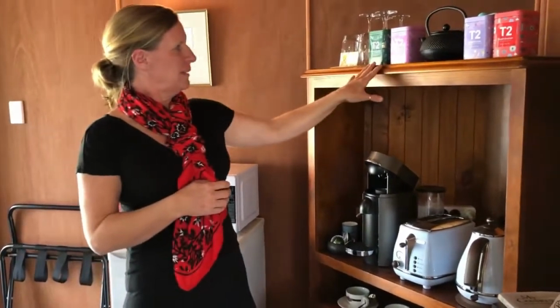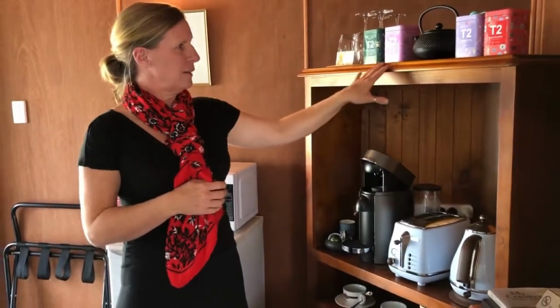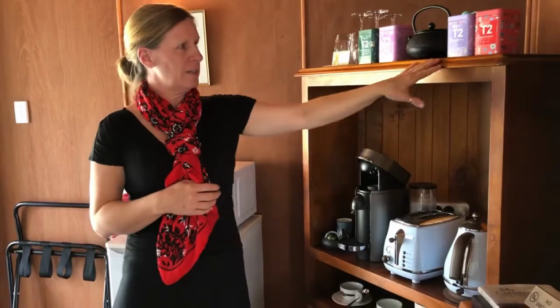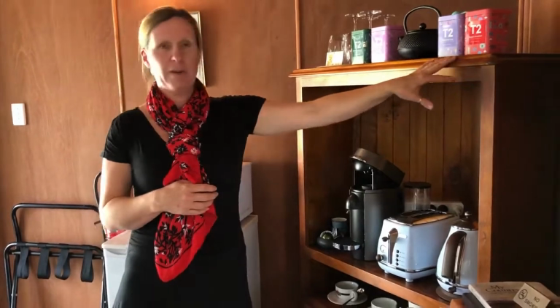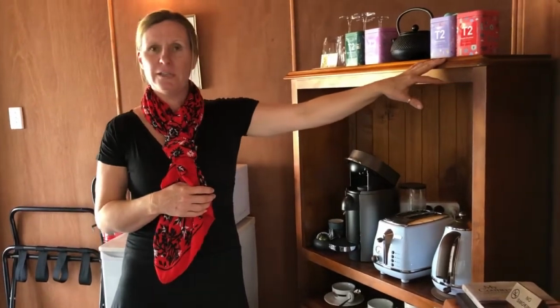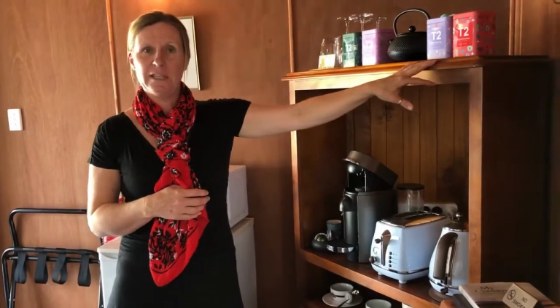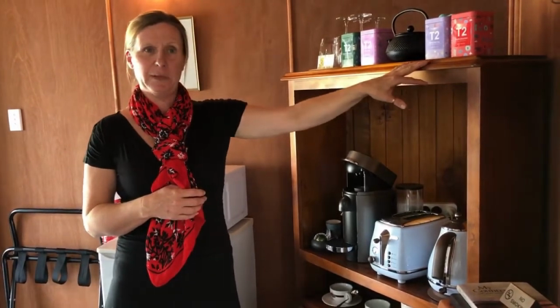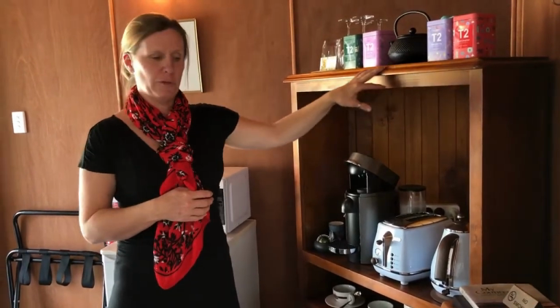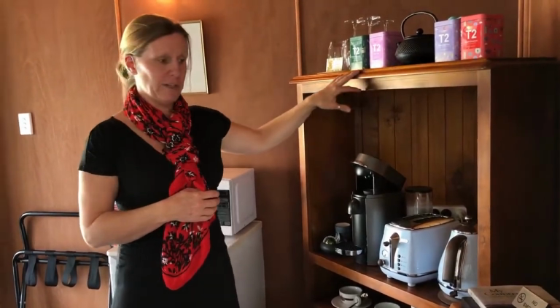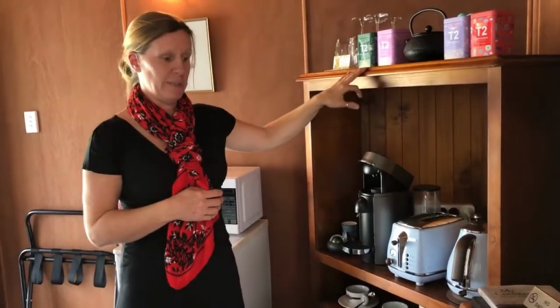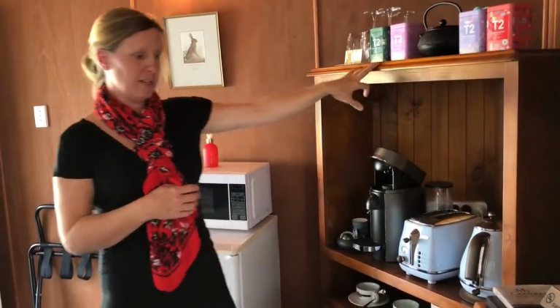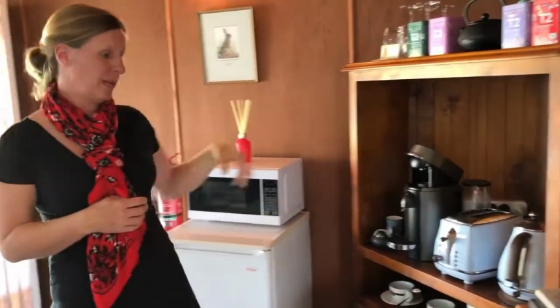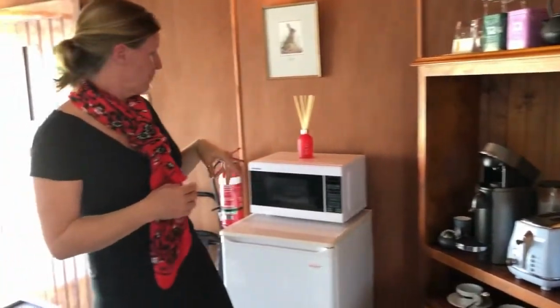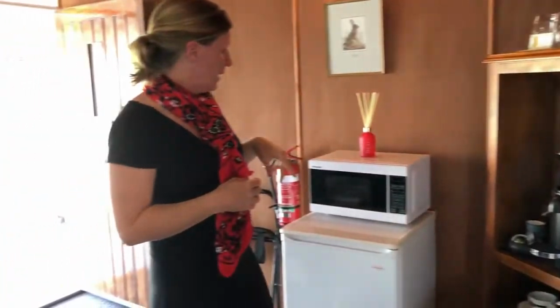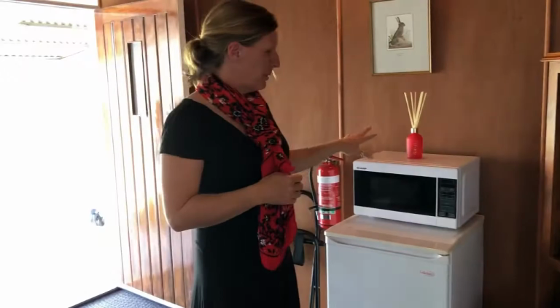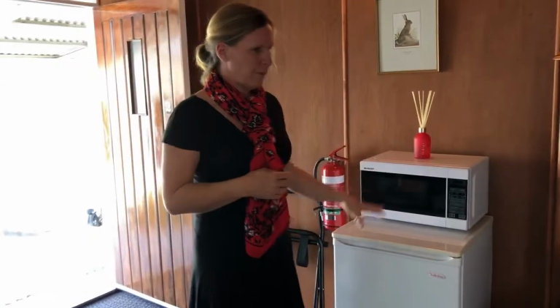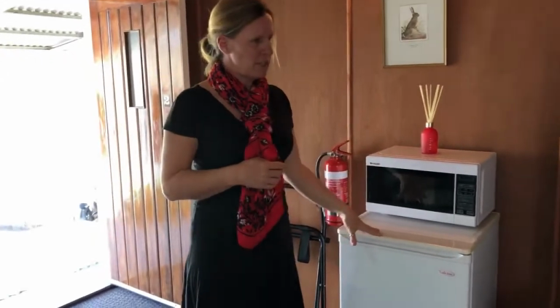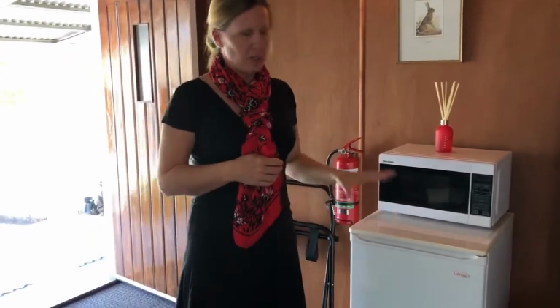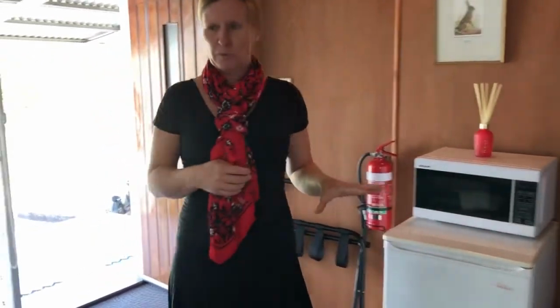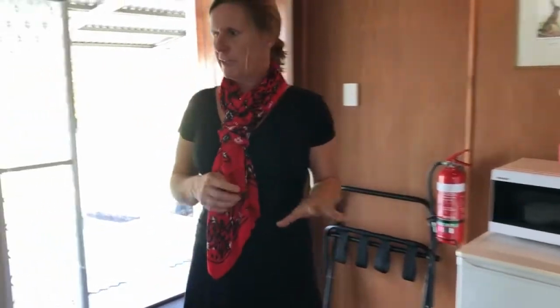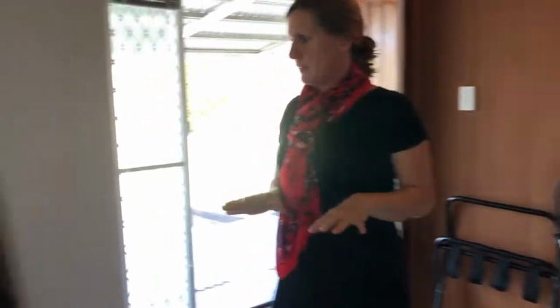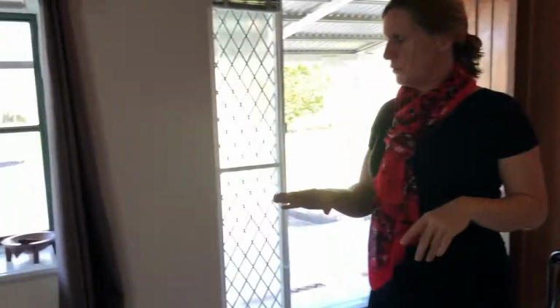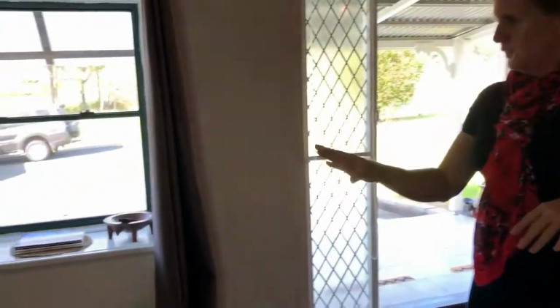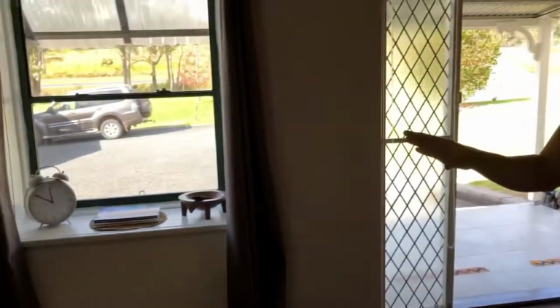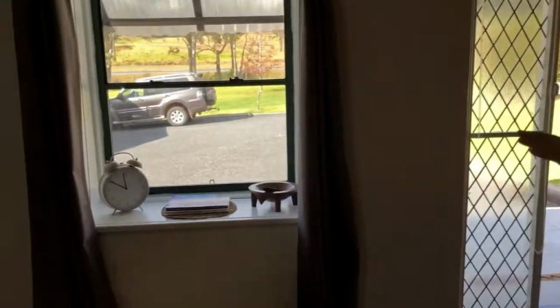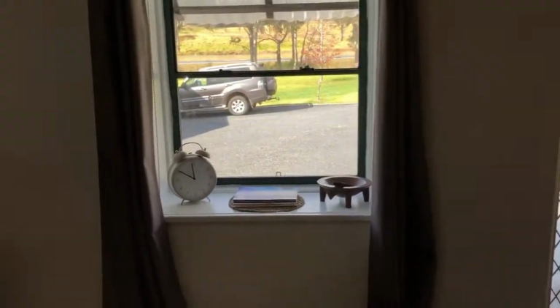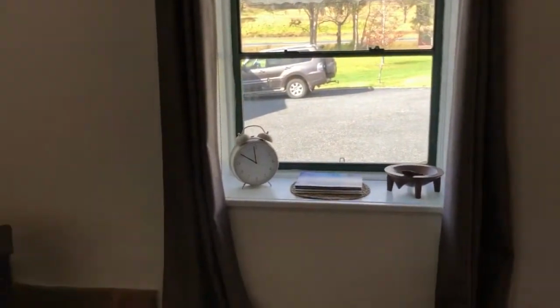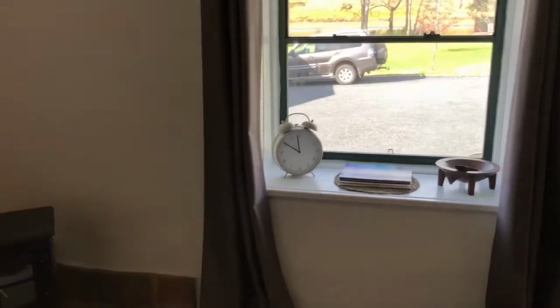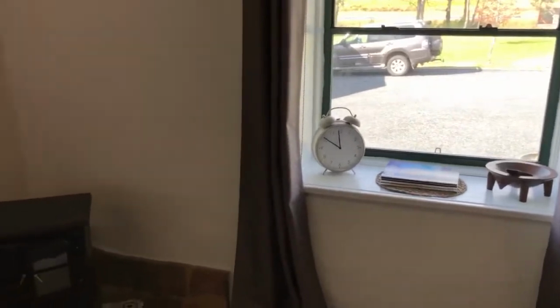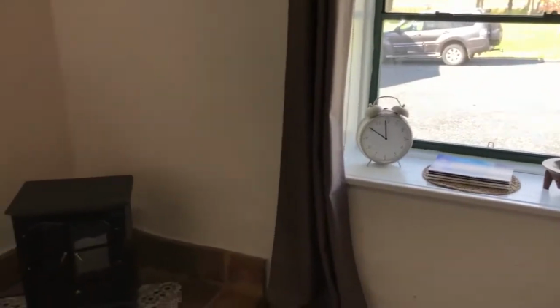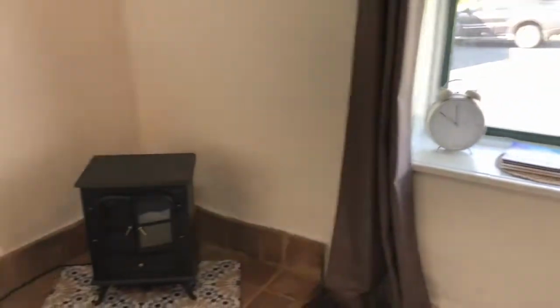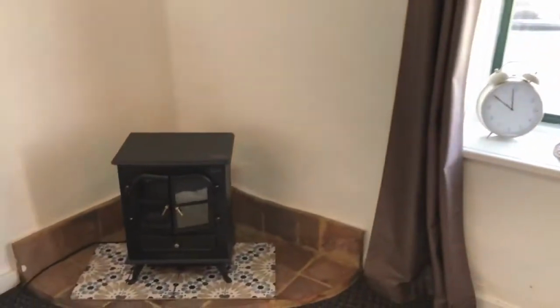And then we have a range of T2 teas up here for you if you're a tea drinker like we are. Microwave, fridge, lots of books to read, lots of things to do. Little fireplace that's electric — it's very warm.